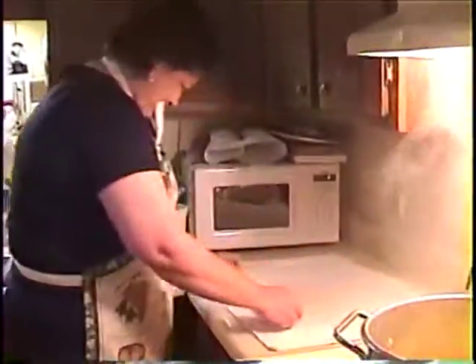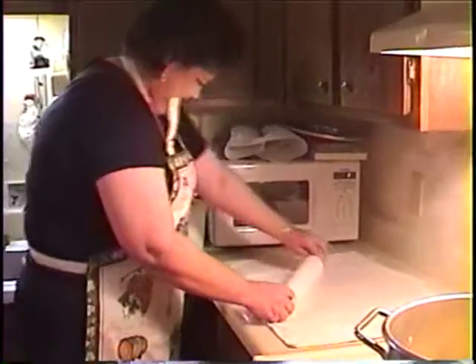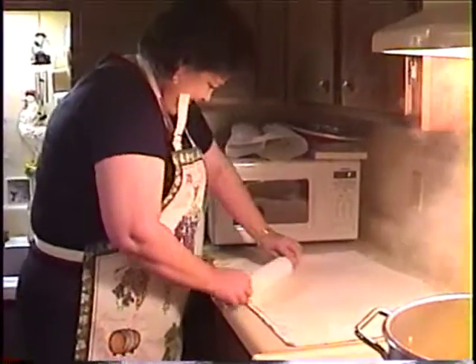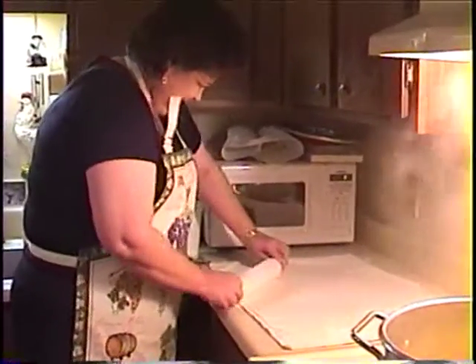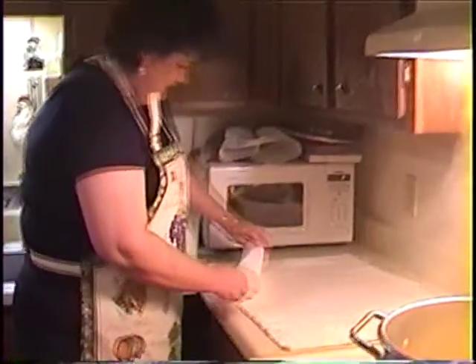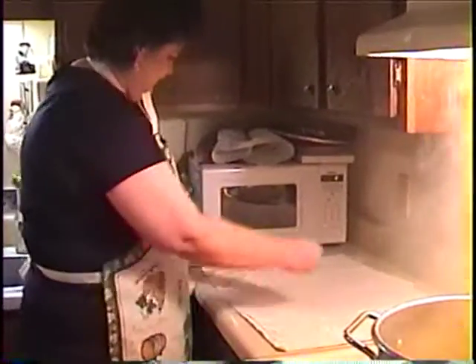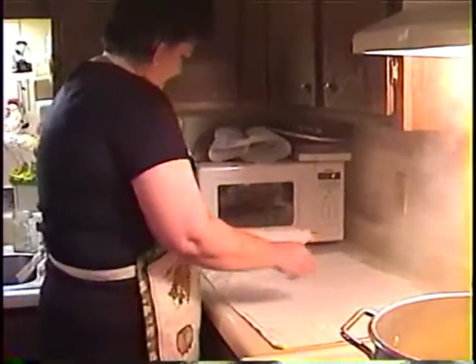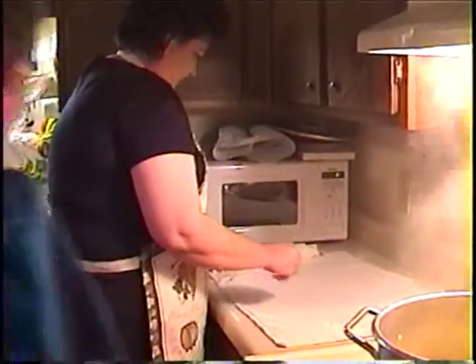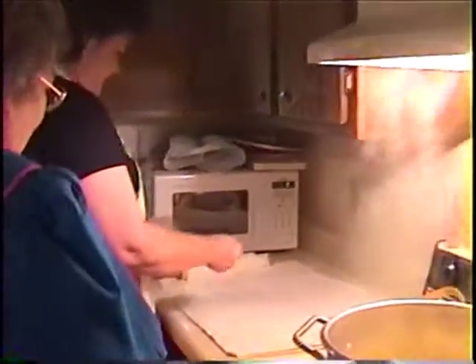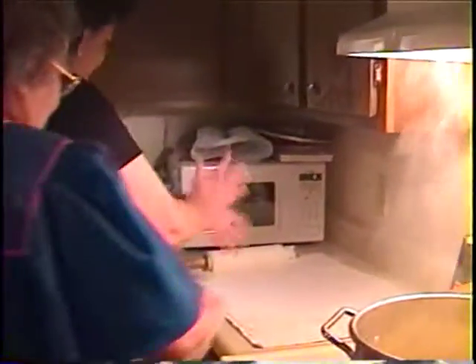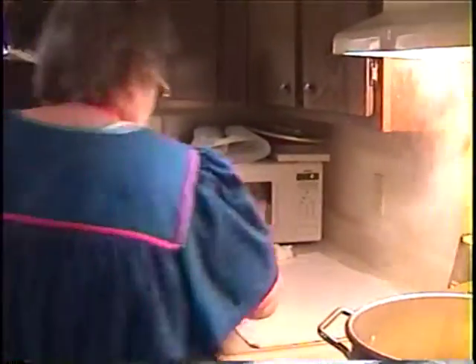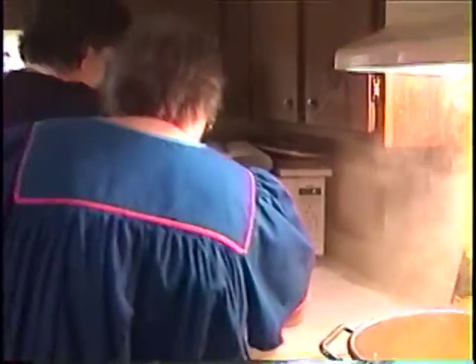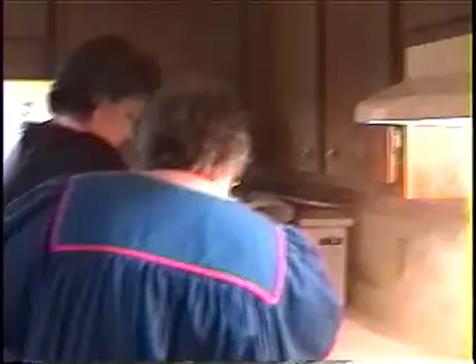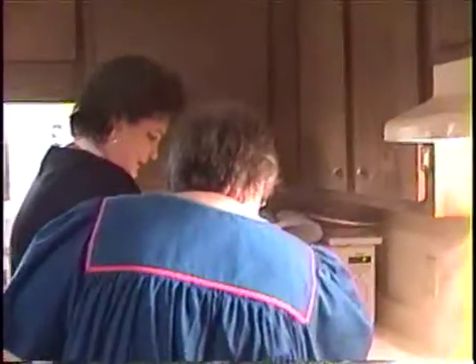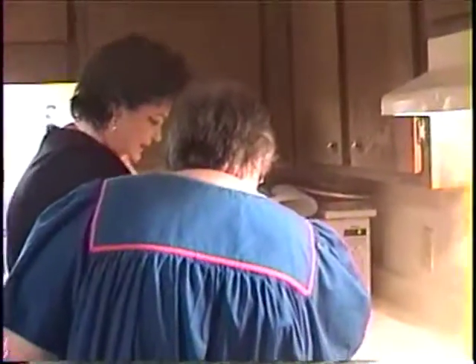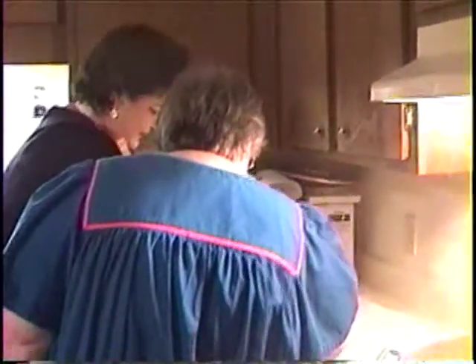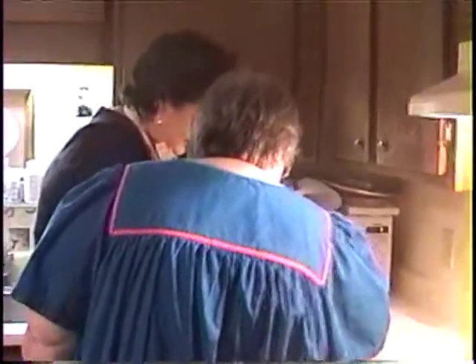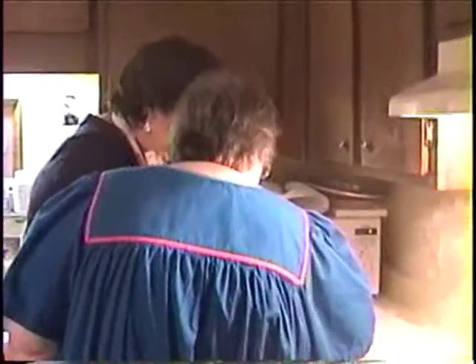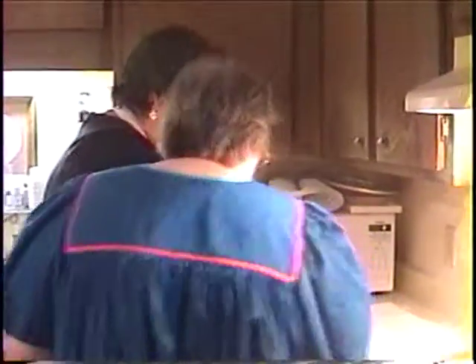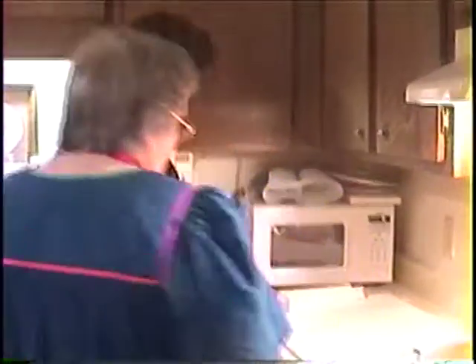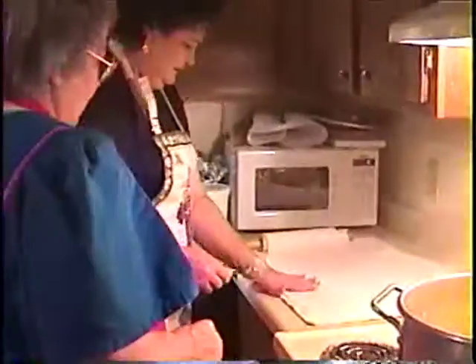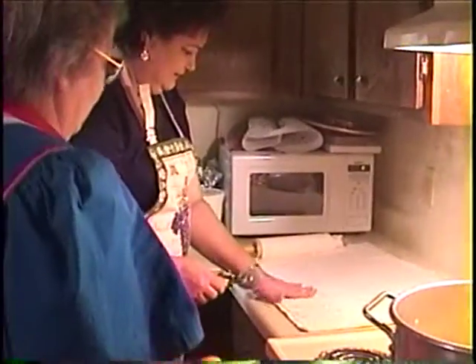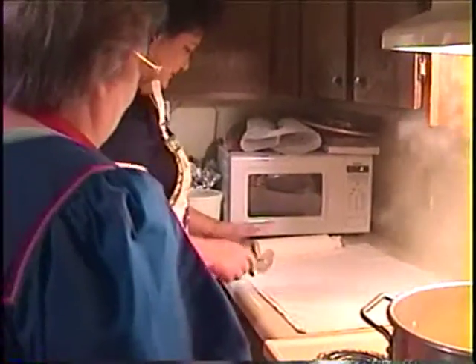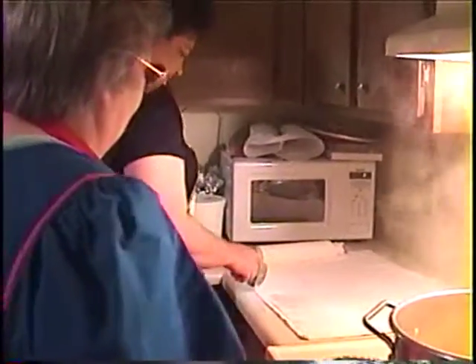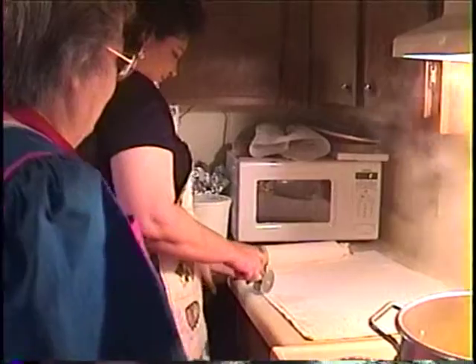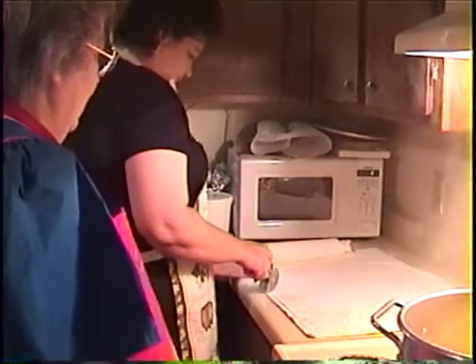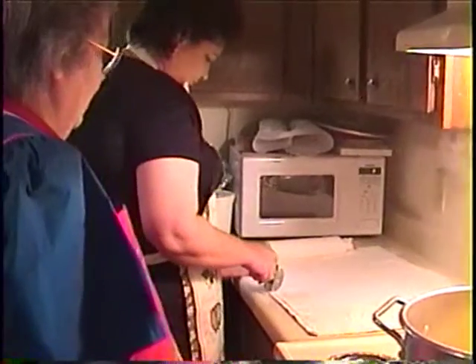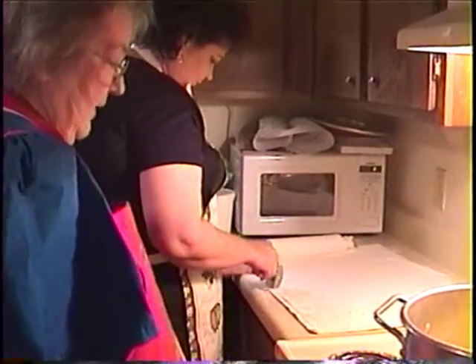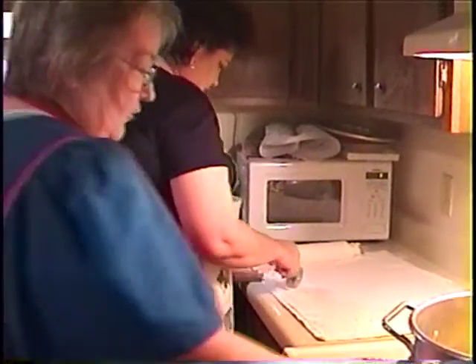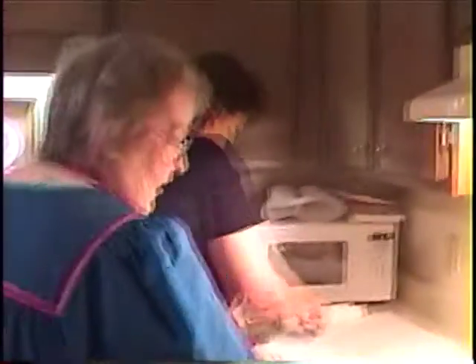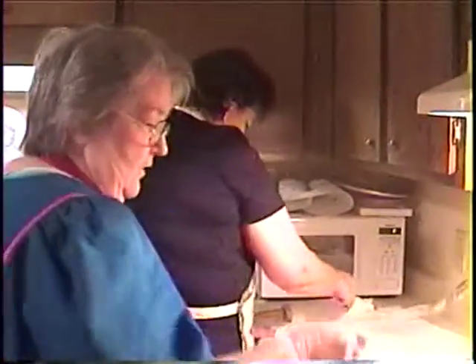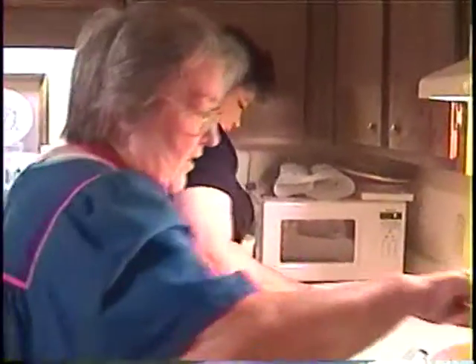That's about thin enough. Is that thin enough? Okay, now you just get your pizza rolling. See how thin that is? Okay, just cut them. You don't have to make them with holes in them or anything.